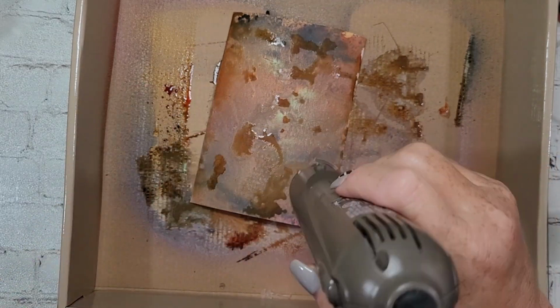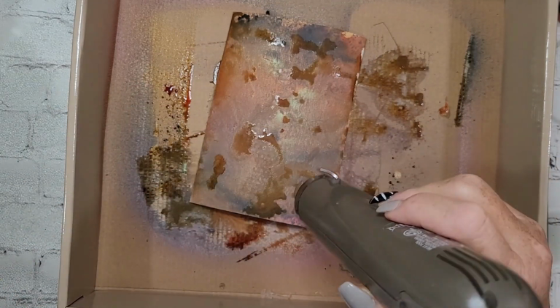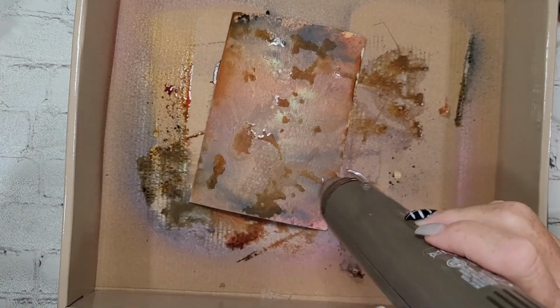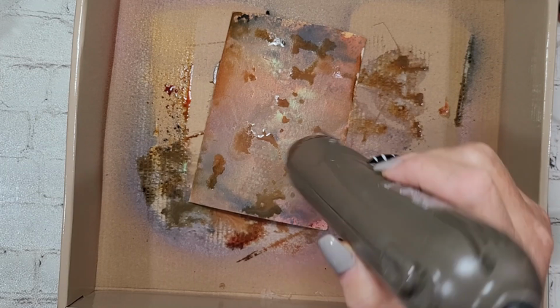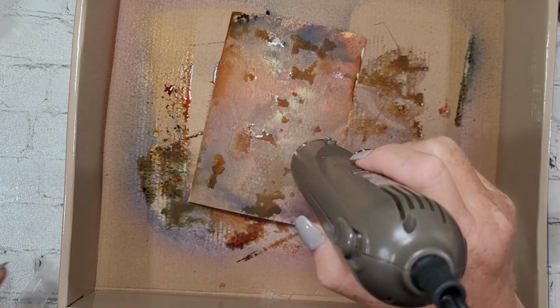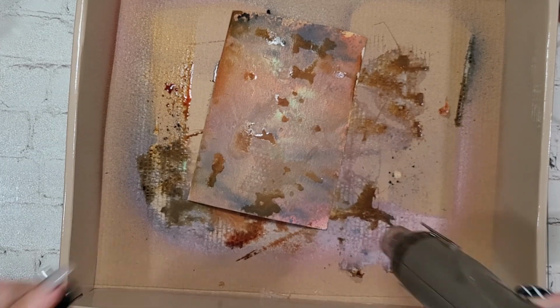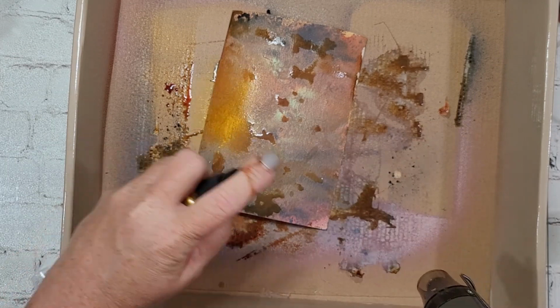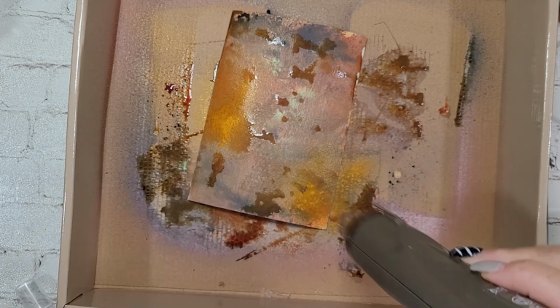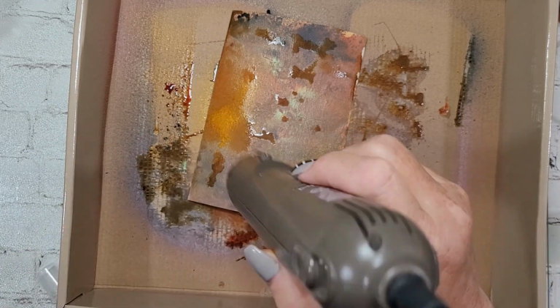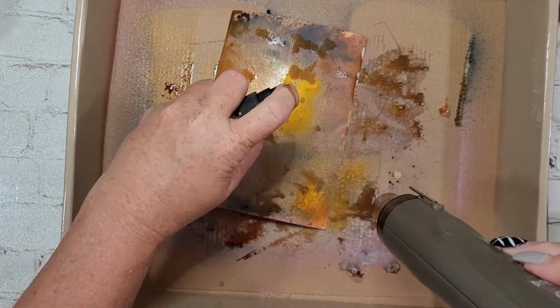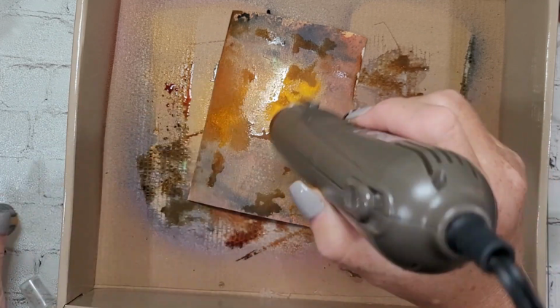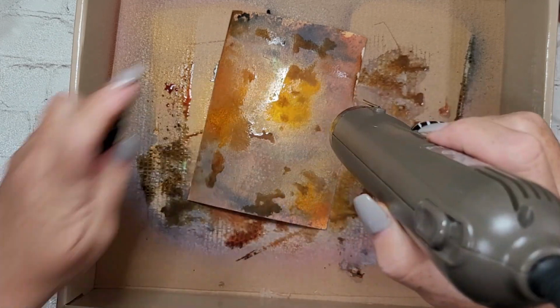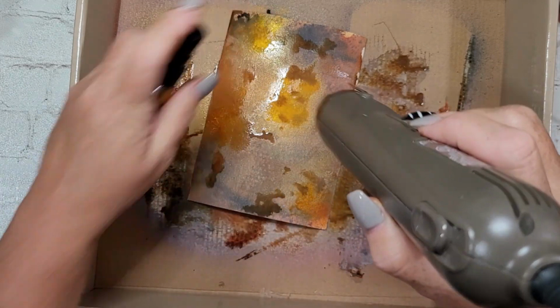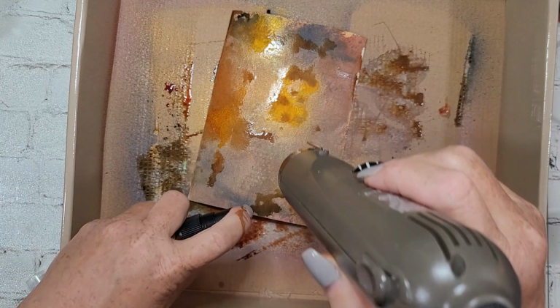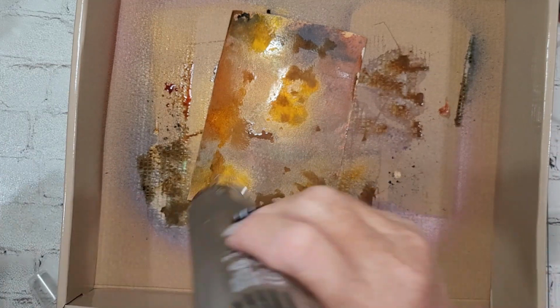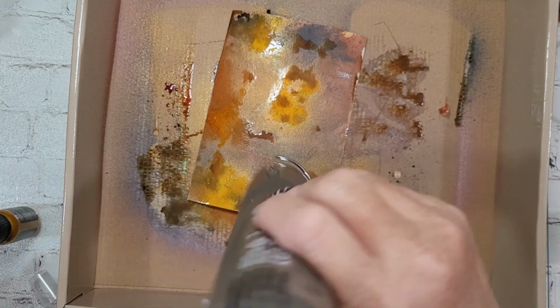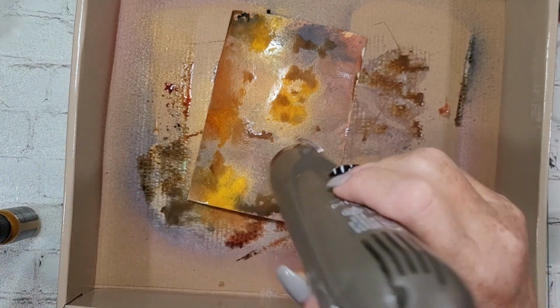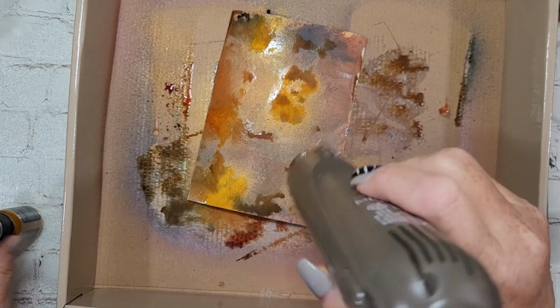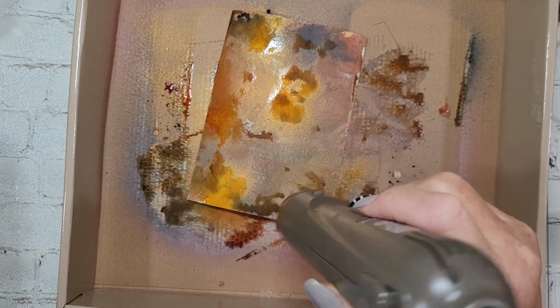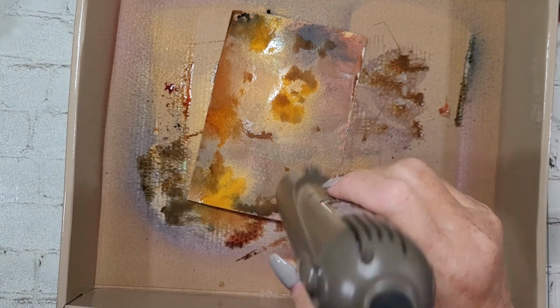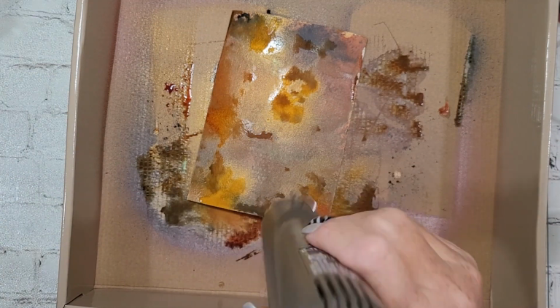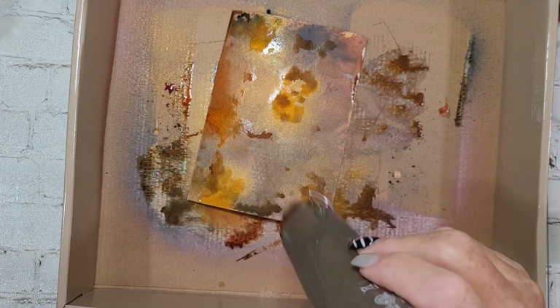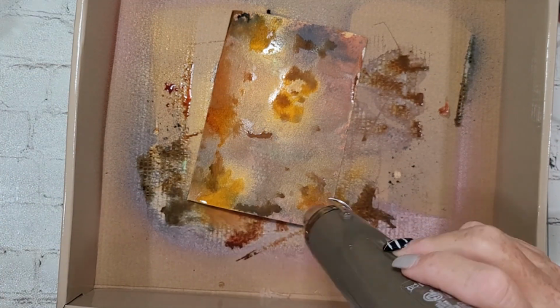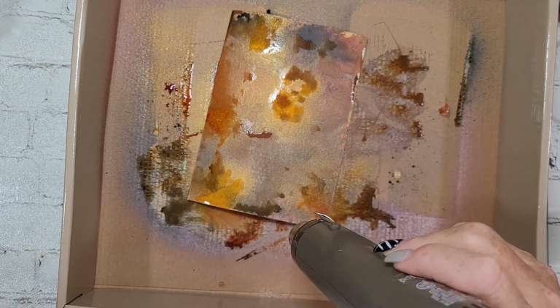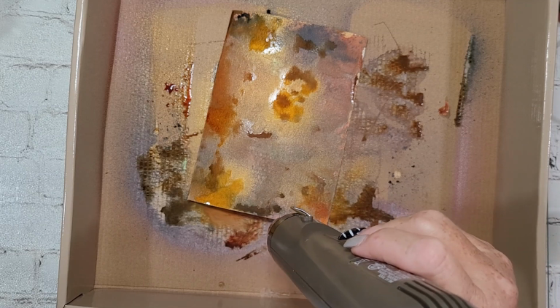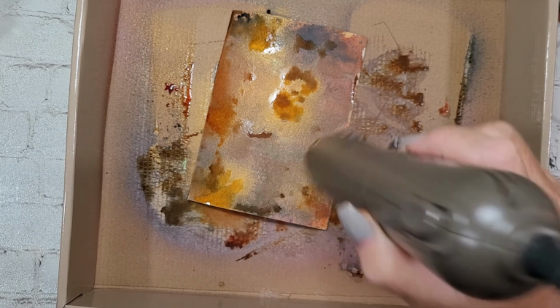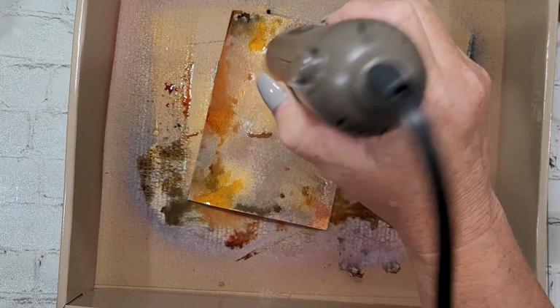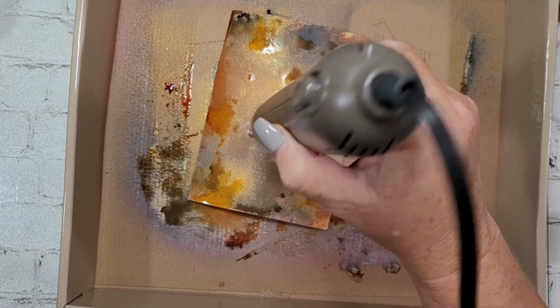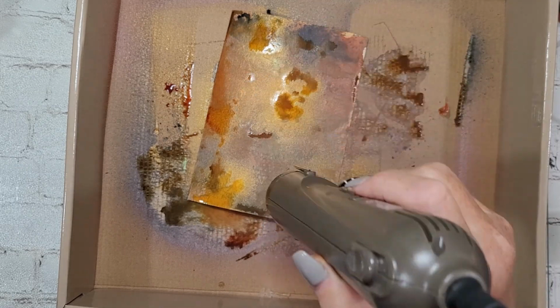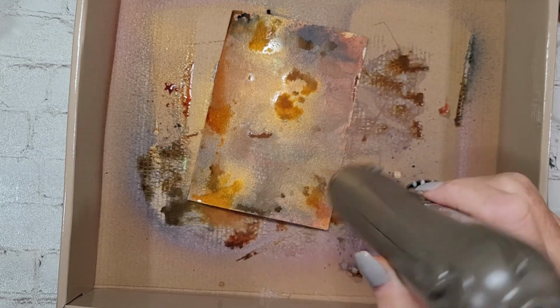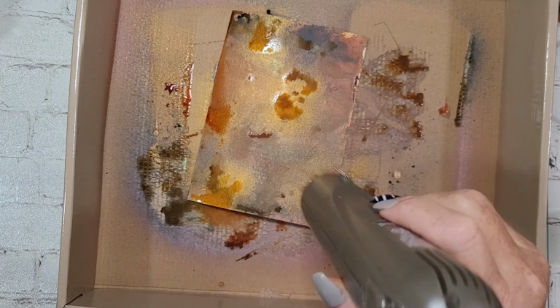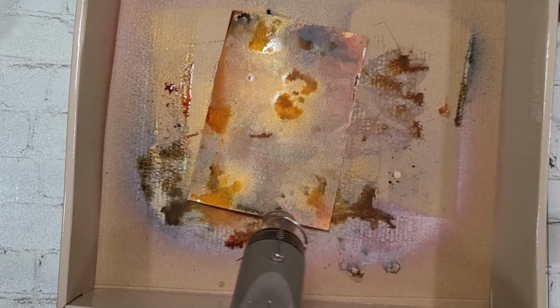Sierra said they looked a little steampunky, and I can see that. But do you see that? The flickering candle color — I can't get enough. Like, that is my heart right now. That is life.